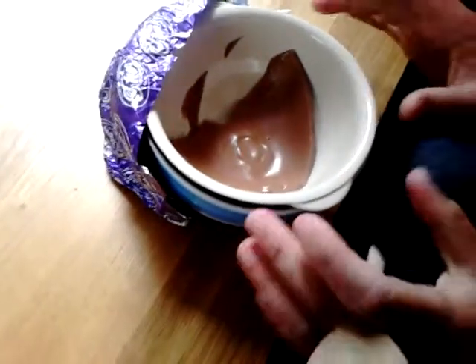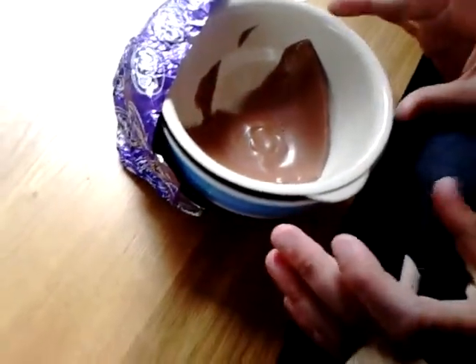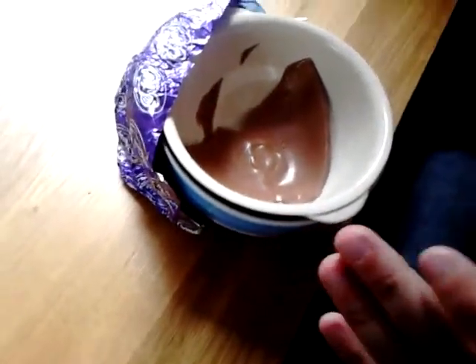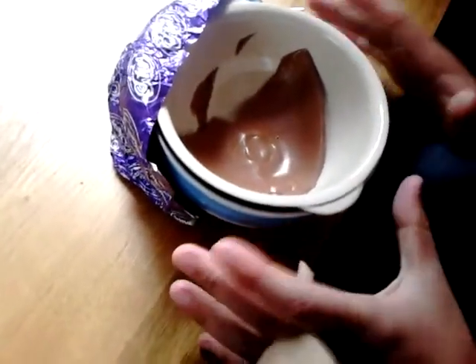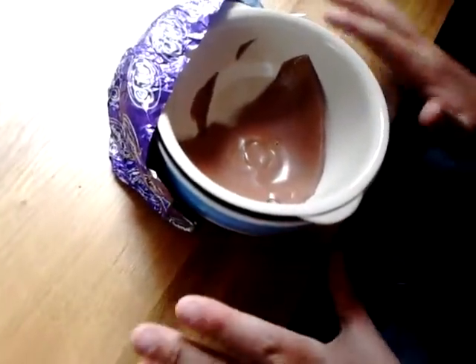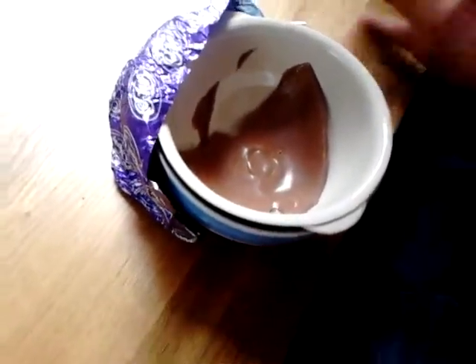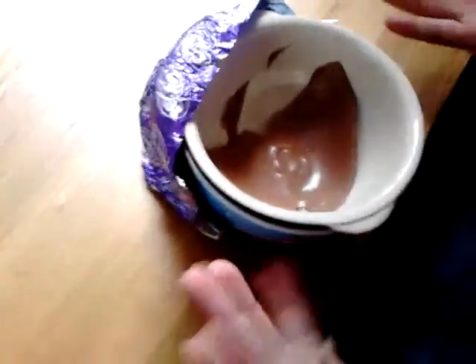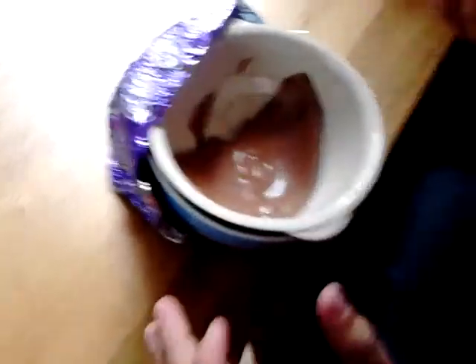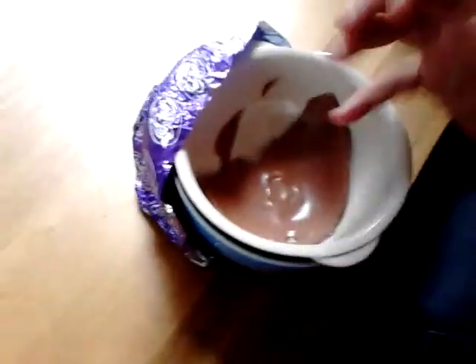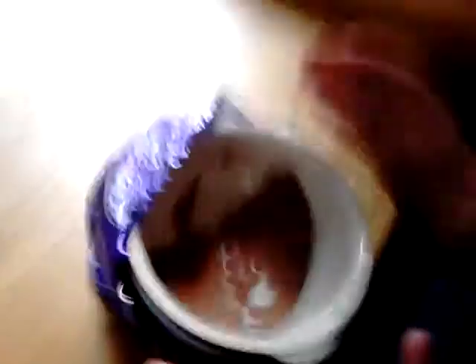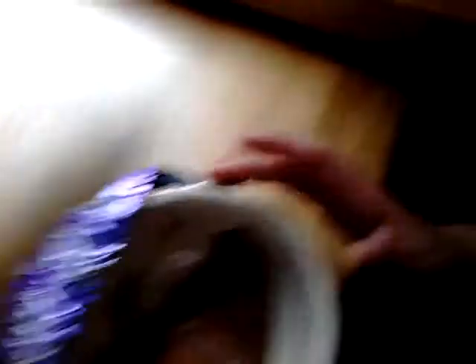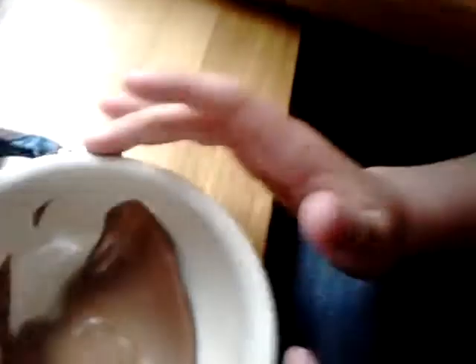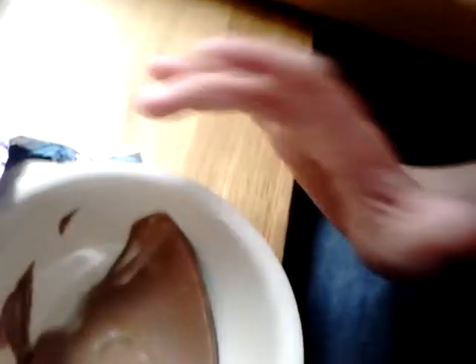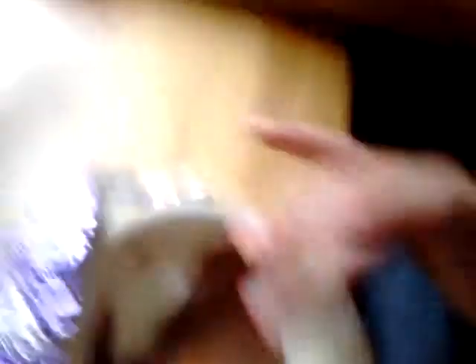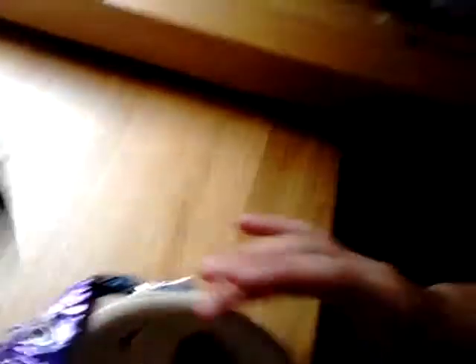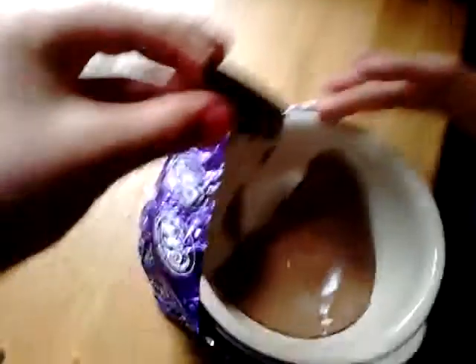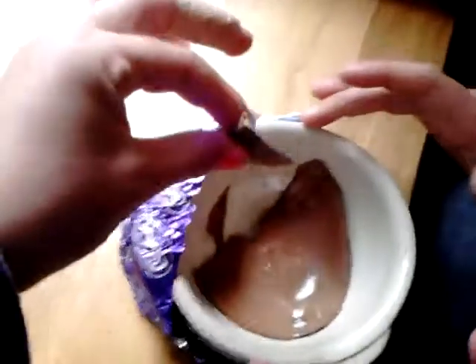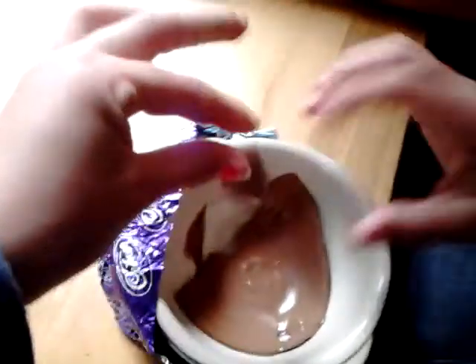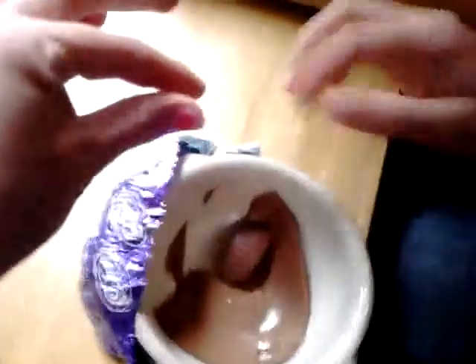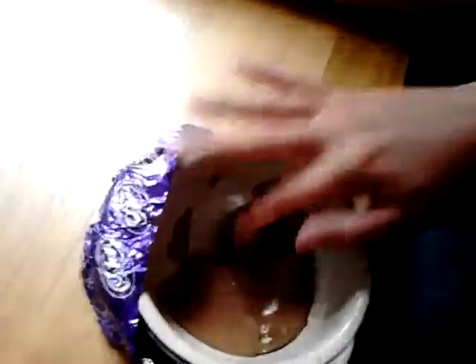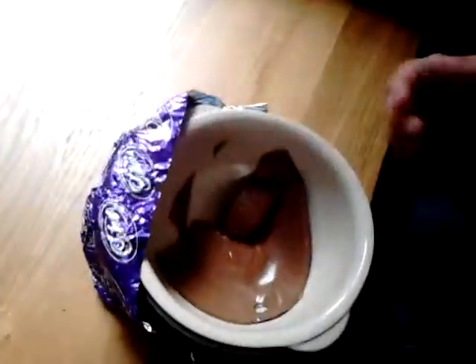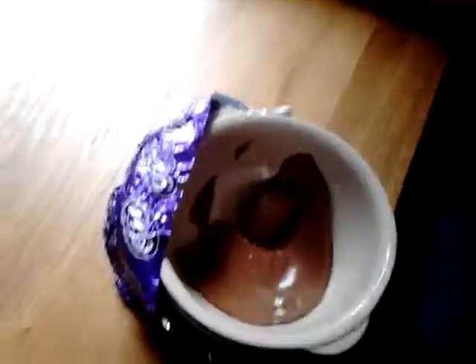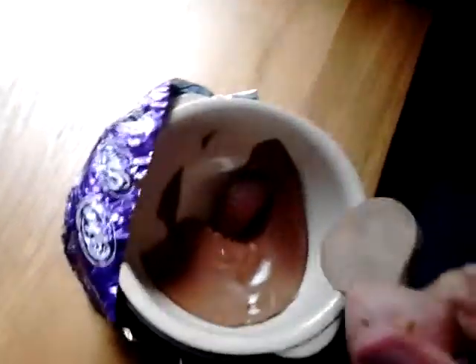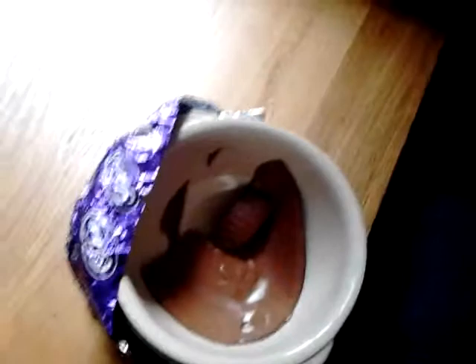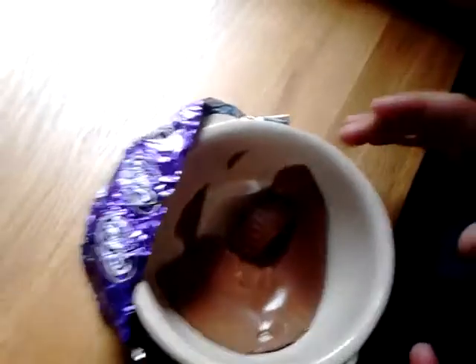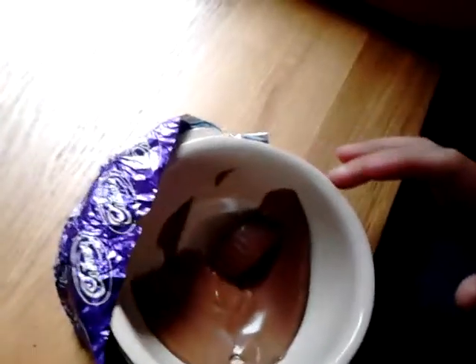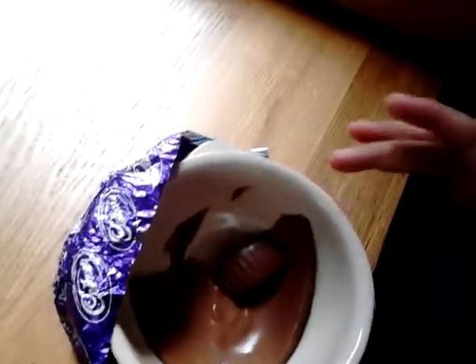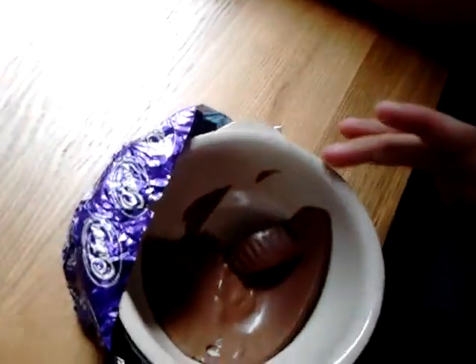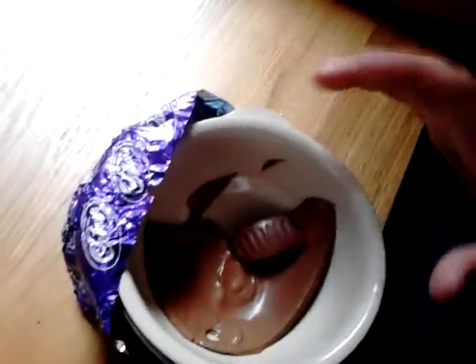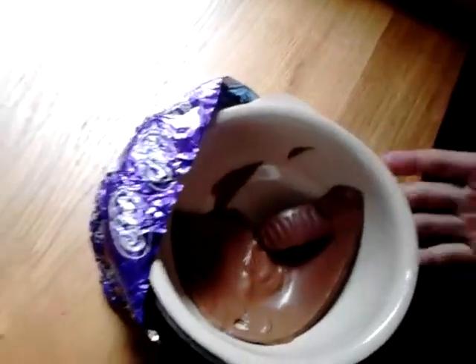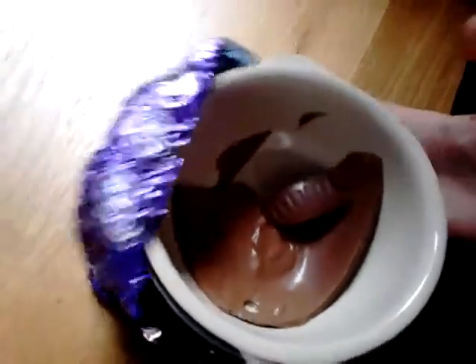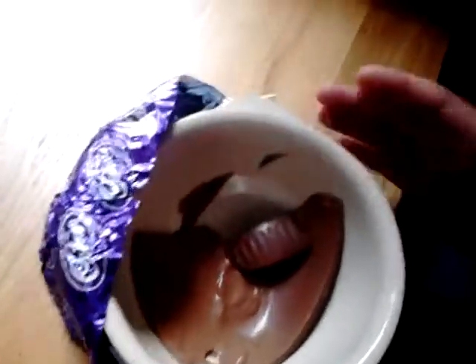You get an Easter egg or chocolate or whatever you want. Put it in another bowl that'll float. See, look, it's floating. Put it in. And that'll start to melt with the heat rising underneath.